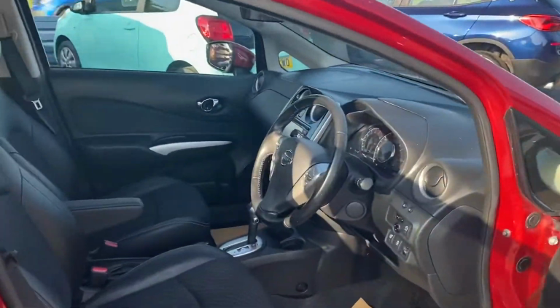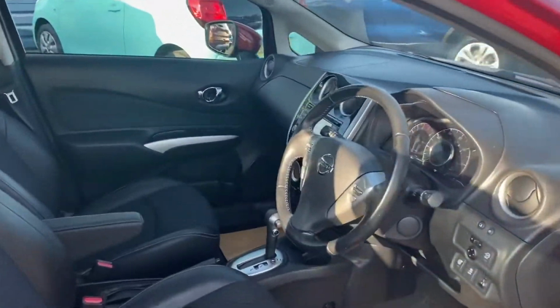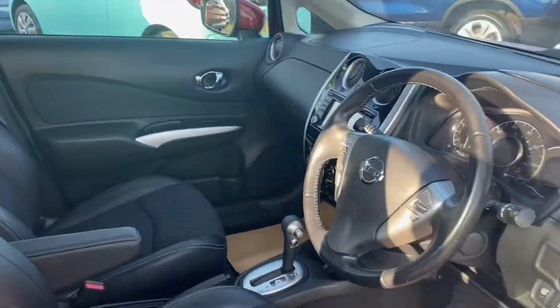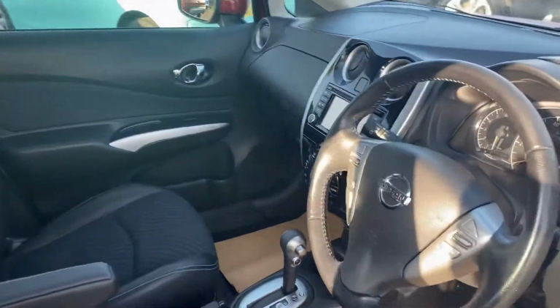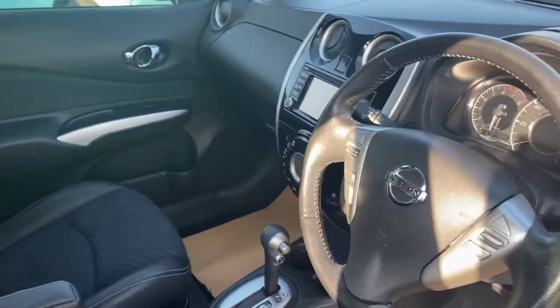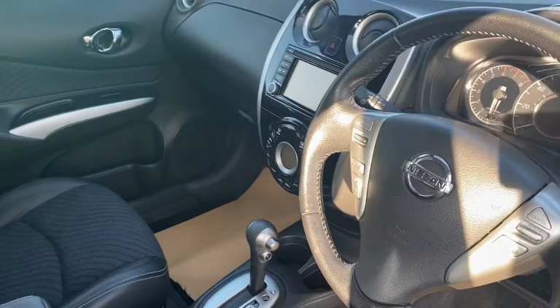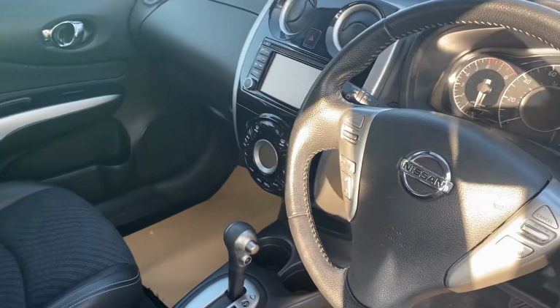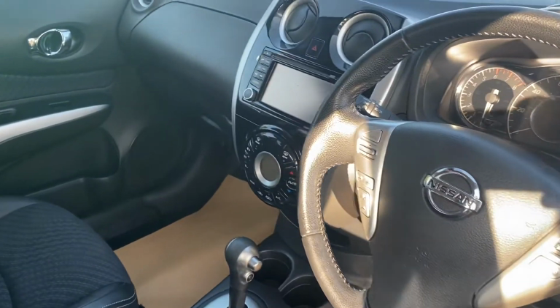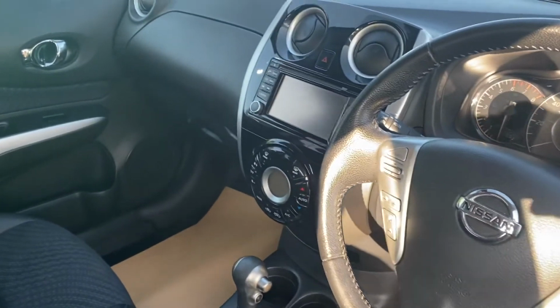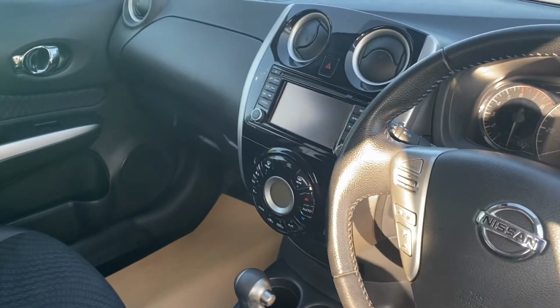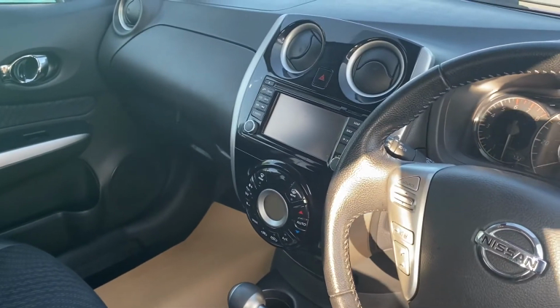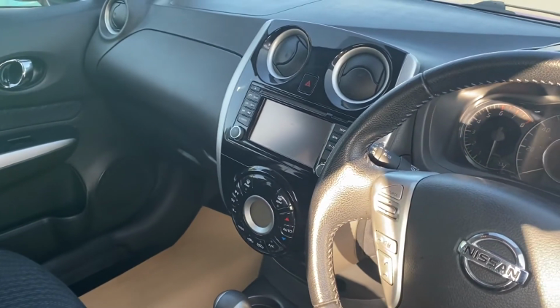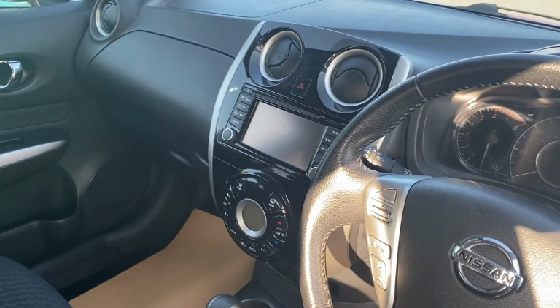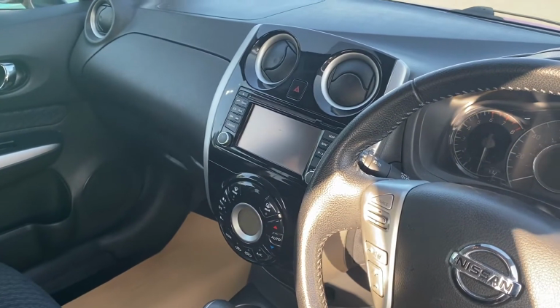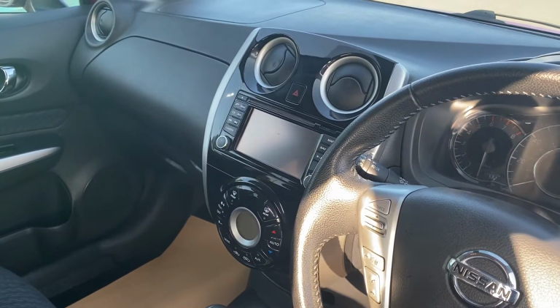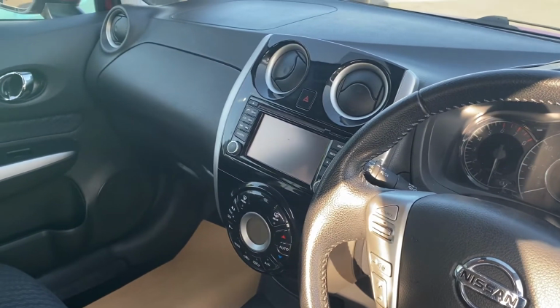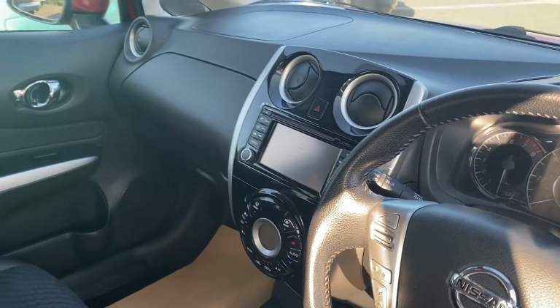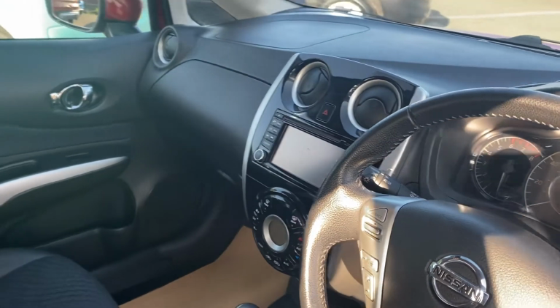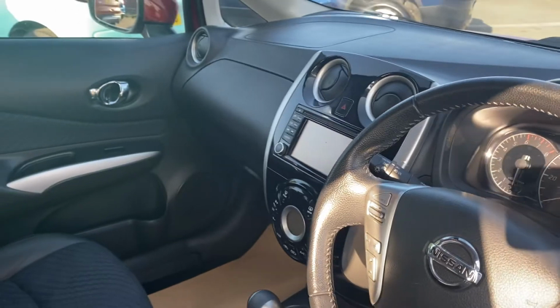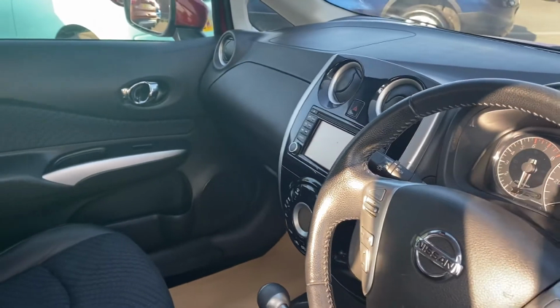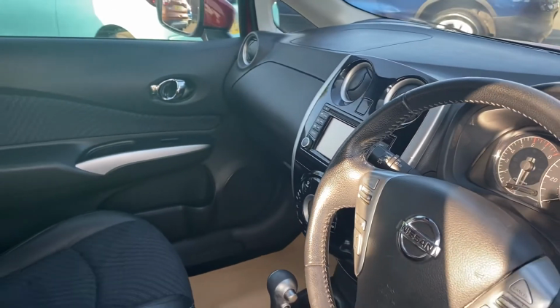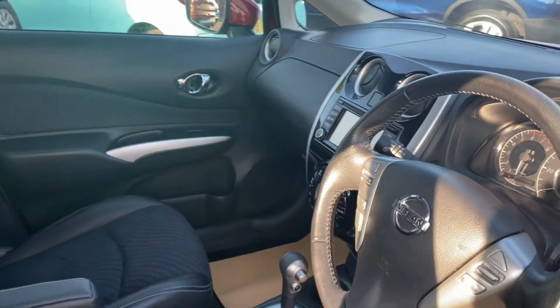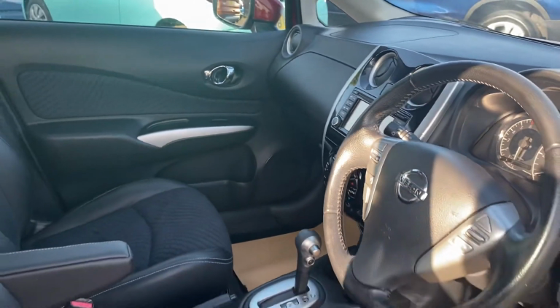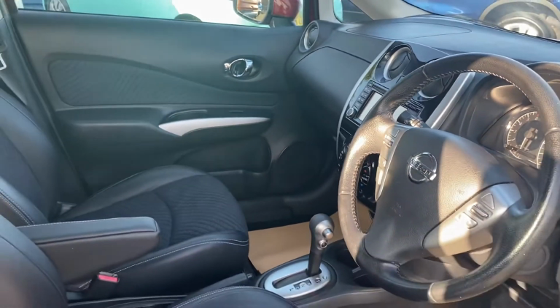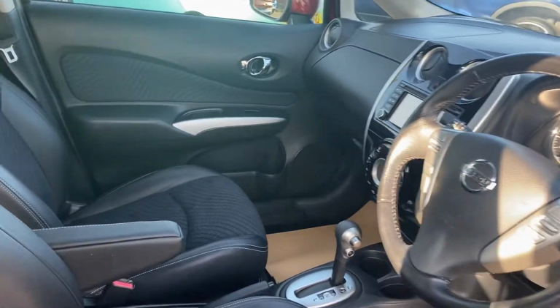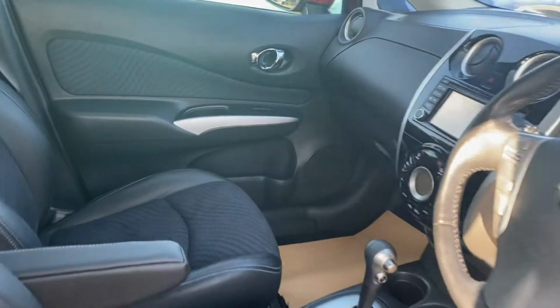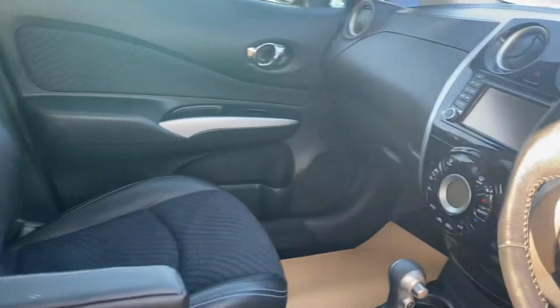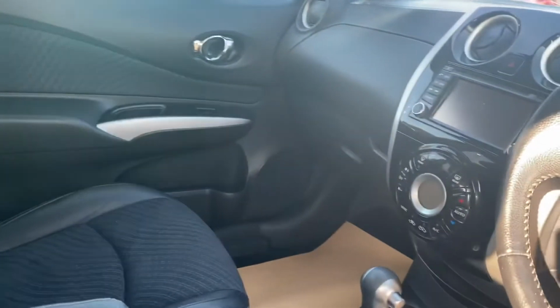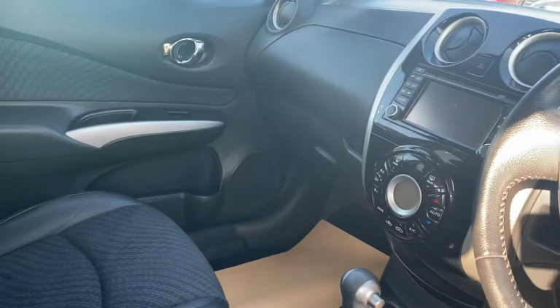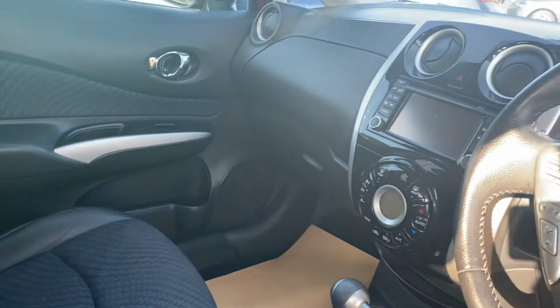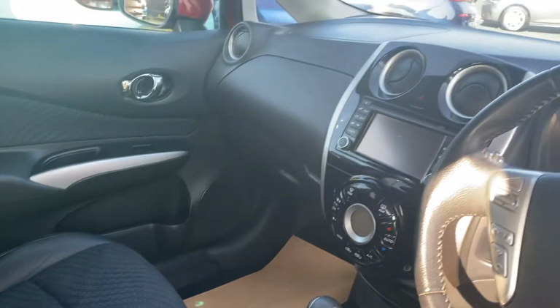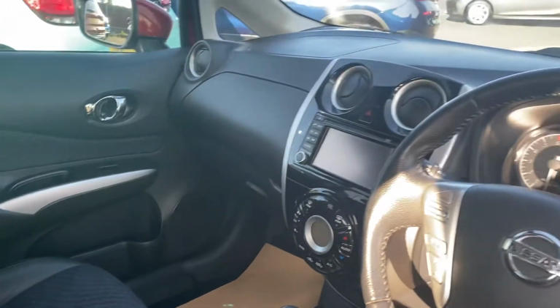So you get your cruise control, your Bluetooth, climate control, sat nav, reverse camera, tinted windows and mirrors obviously, and half leather interior — so really good specification inside.